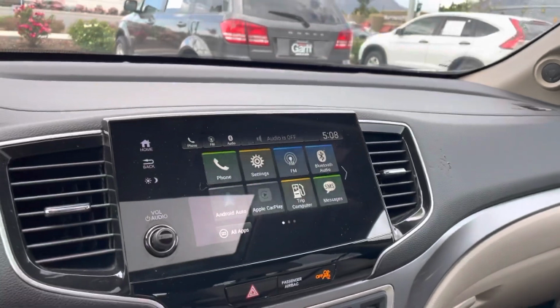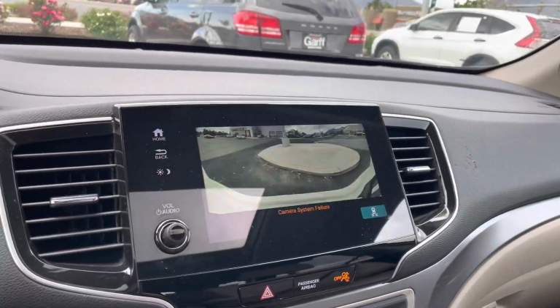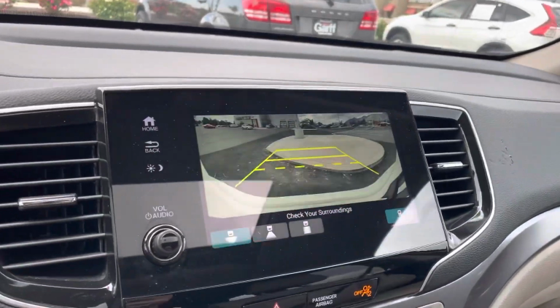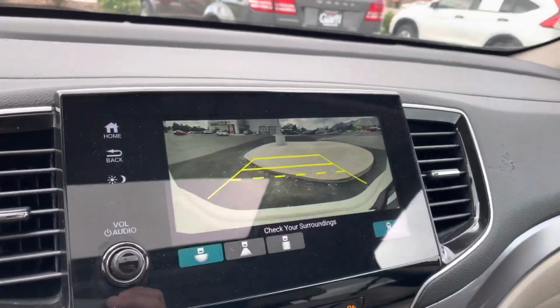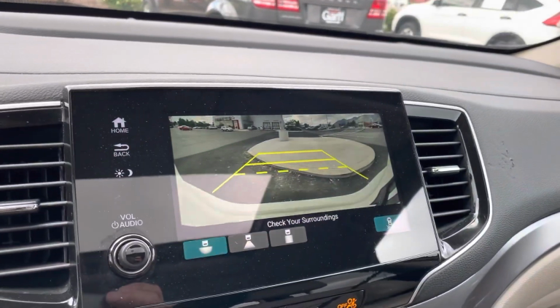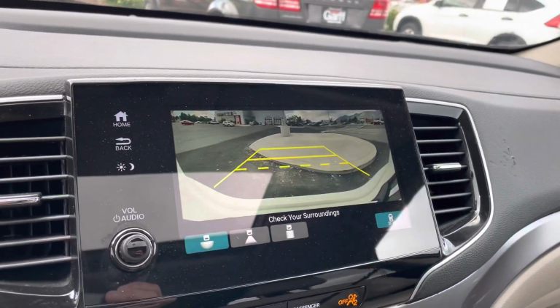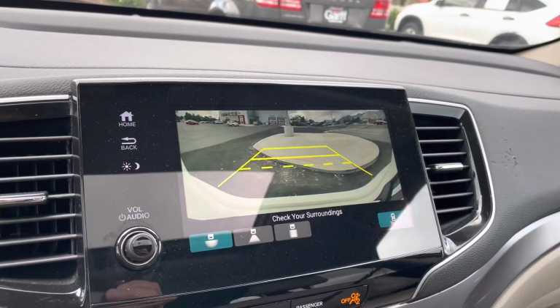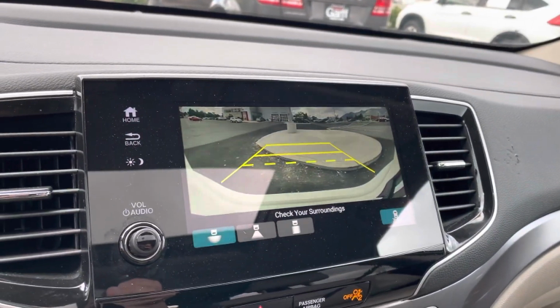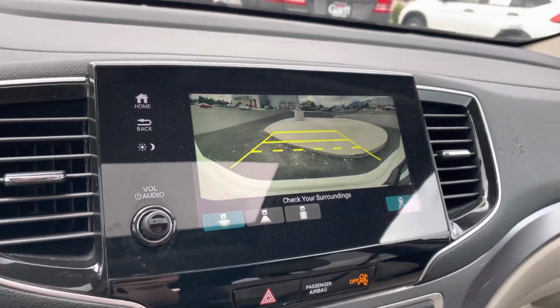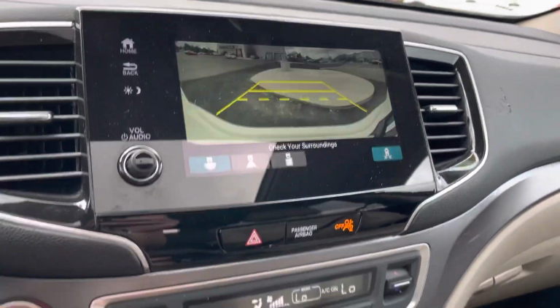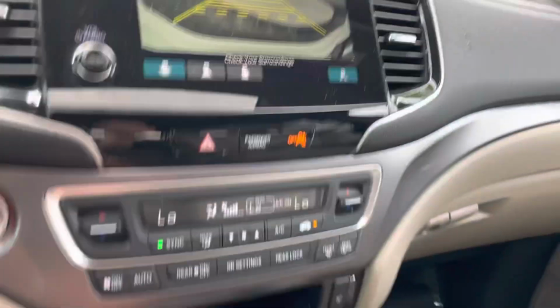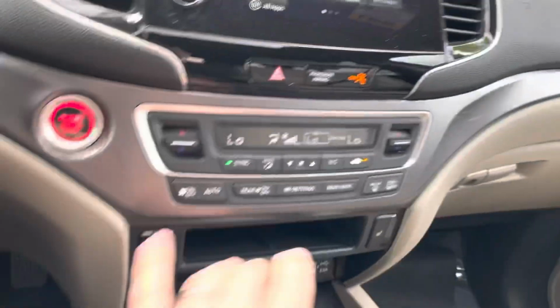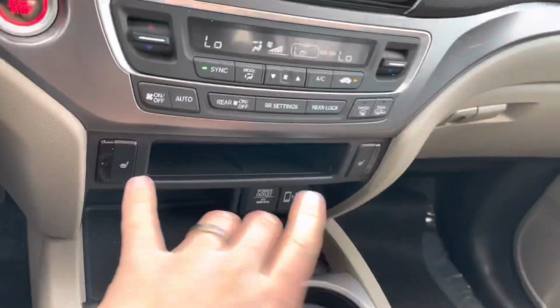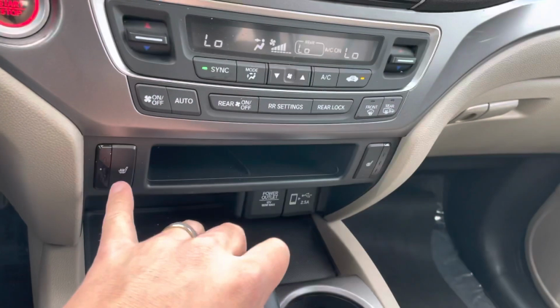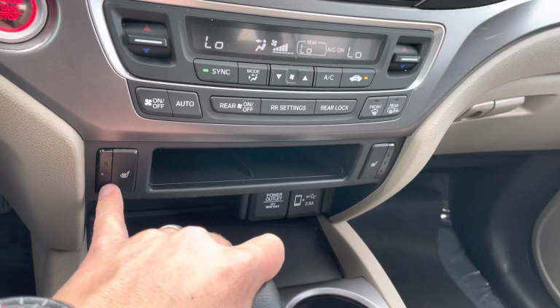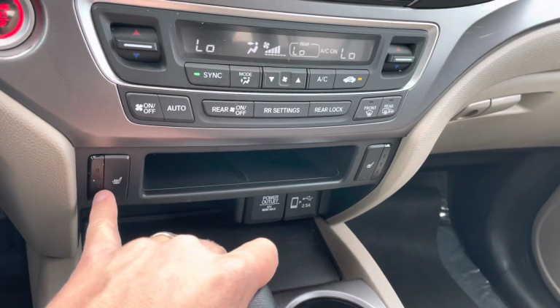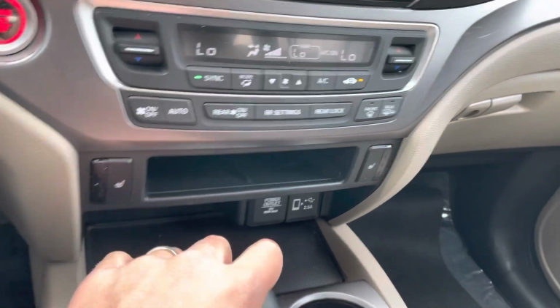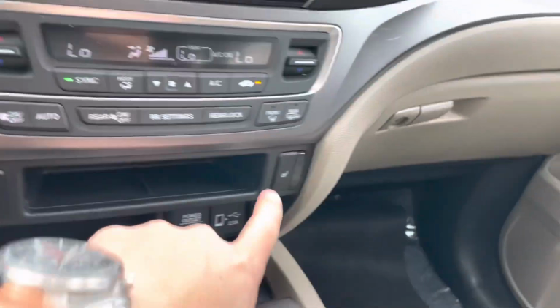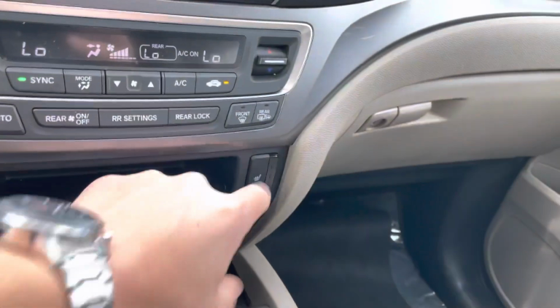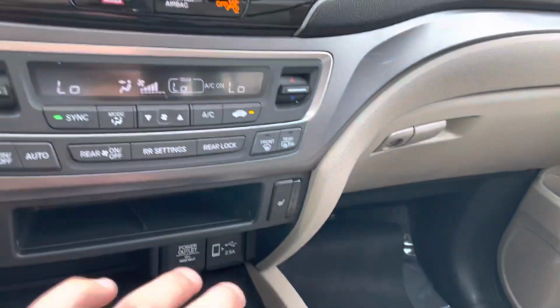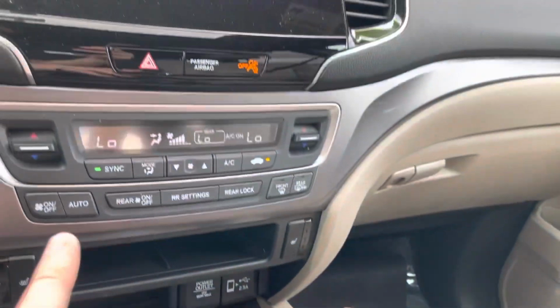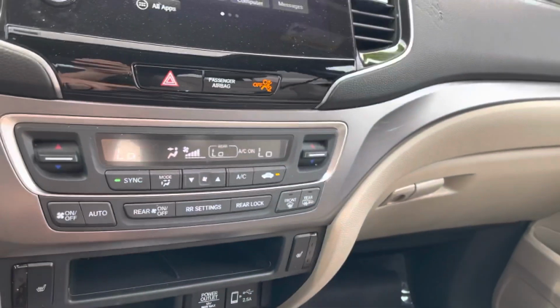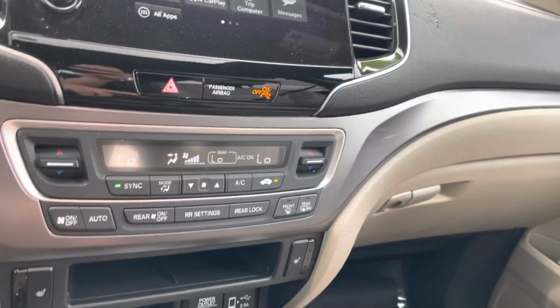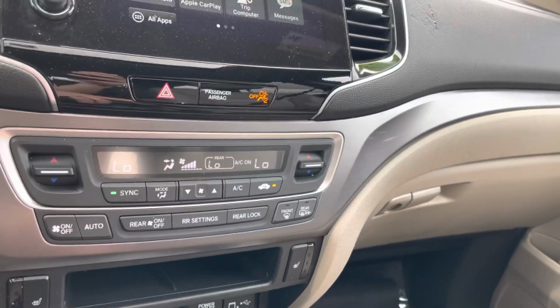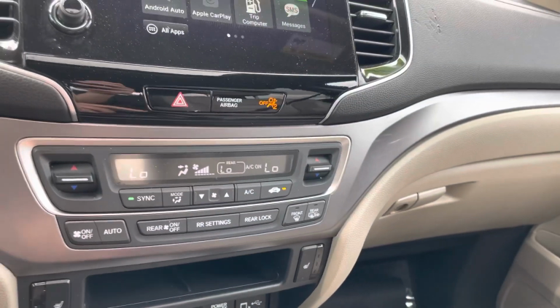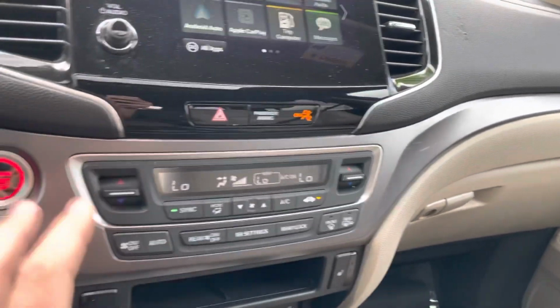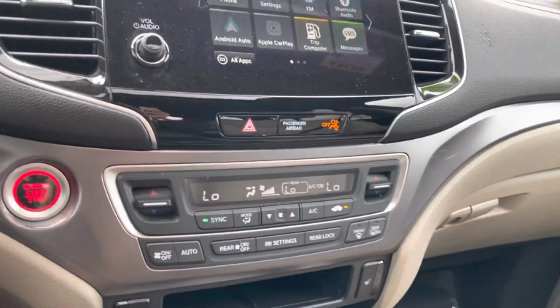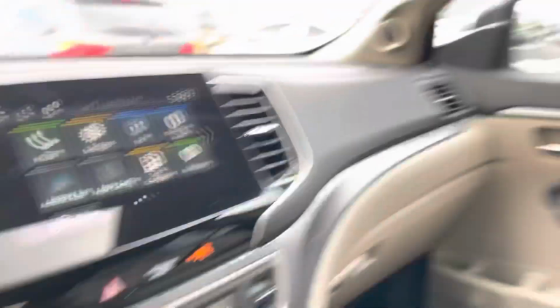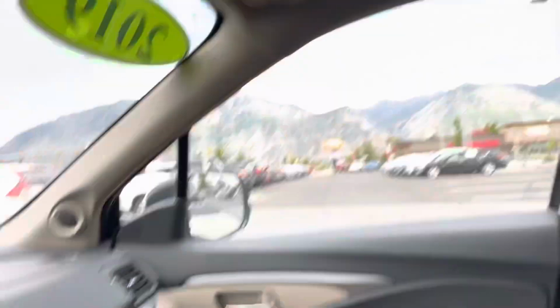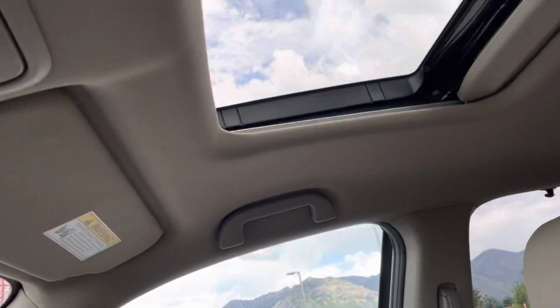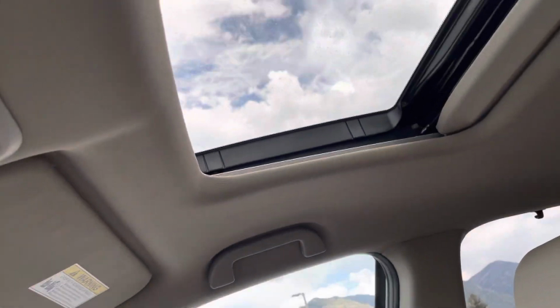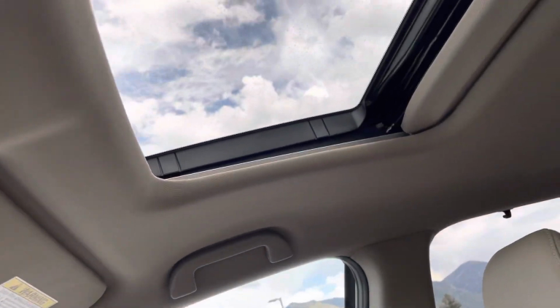There's a really clear backup camera, heated seats up front accessed right here, dual temperature control, and push button start. The center console is really nice as well.